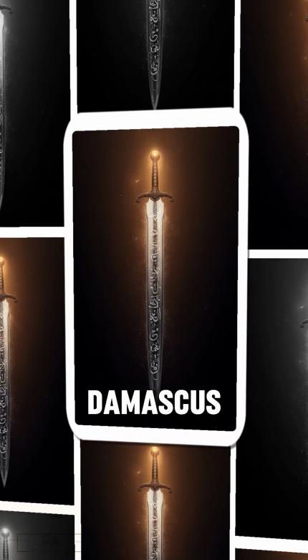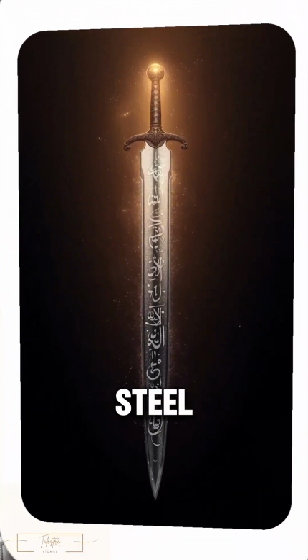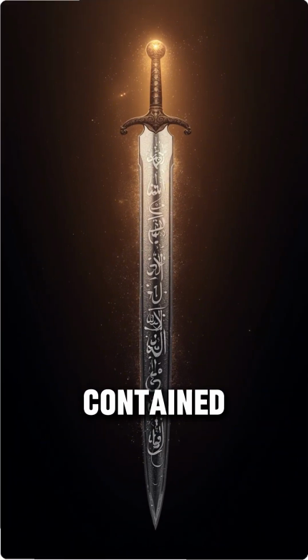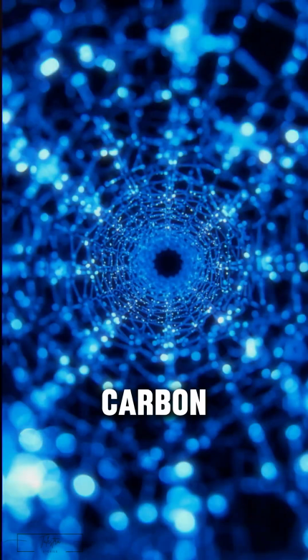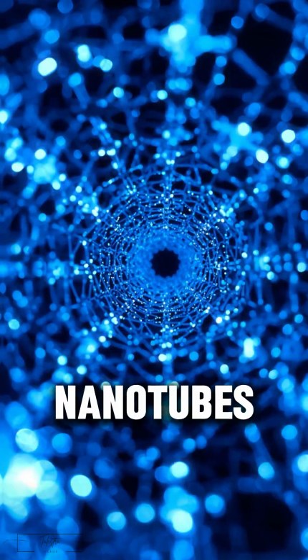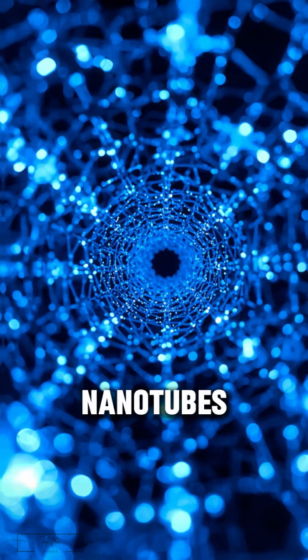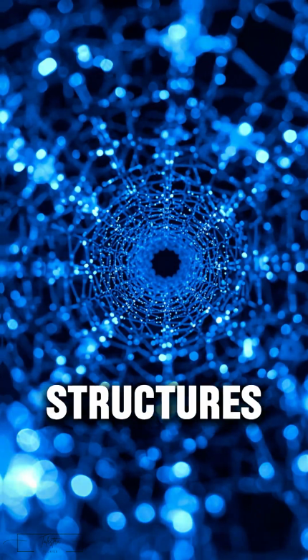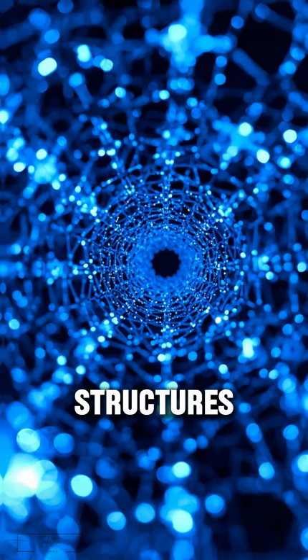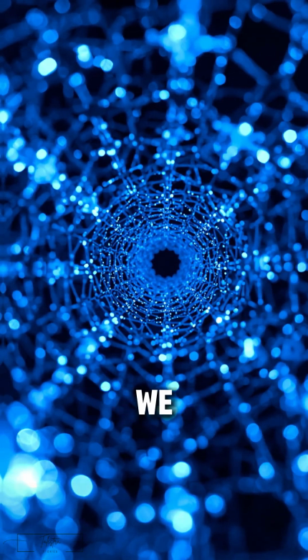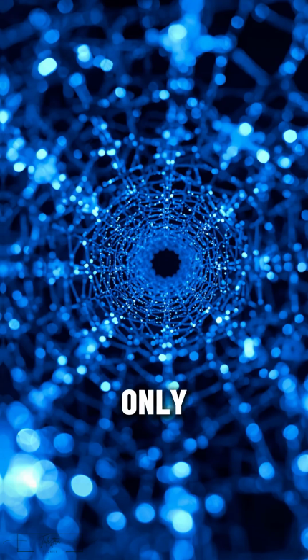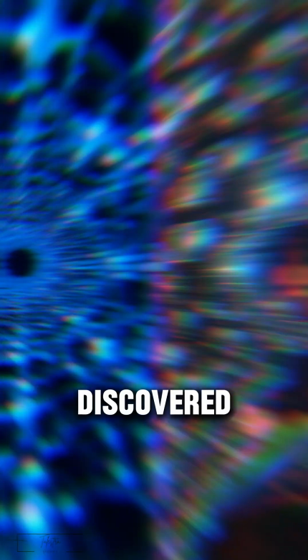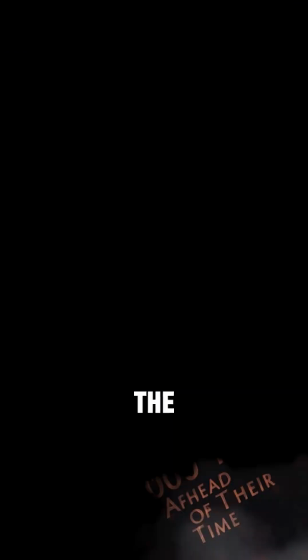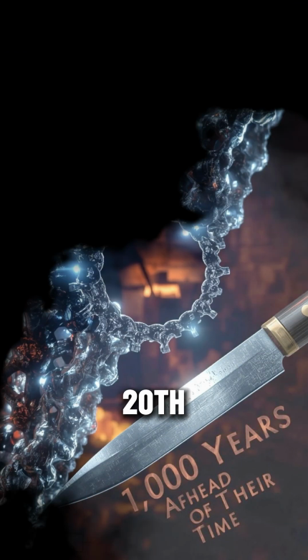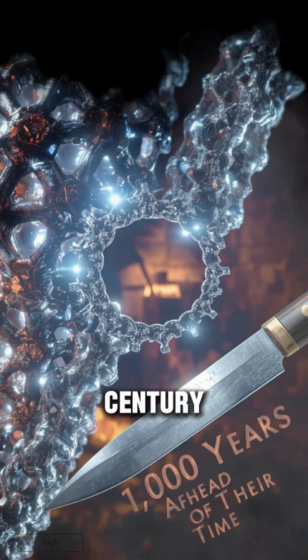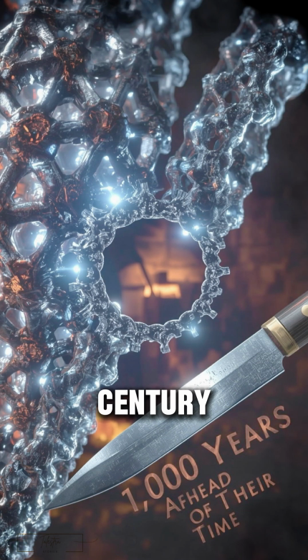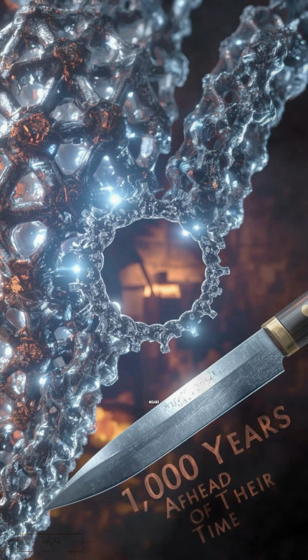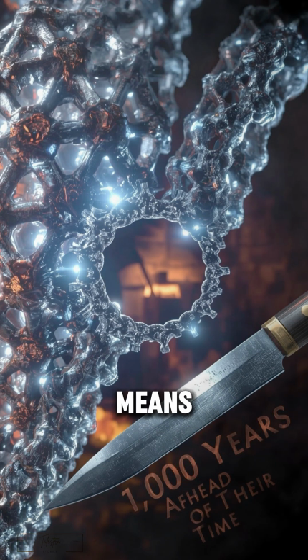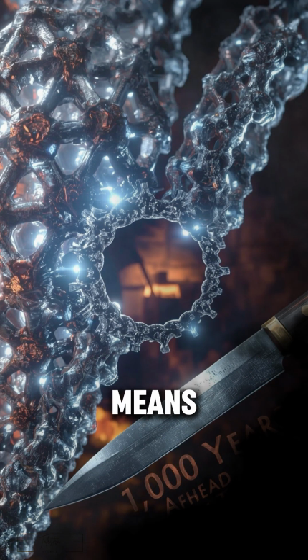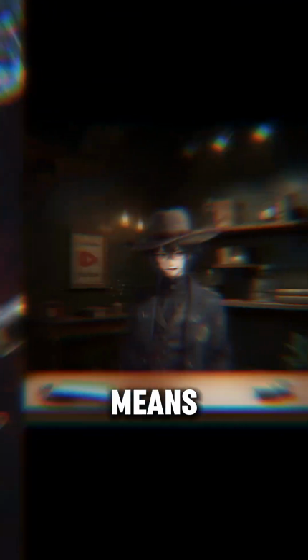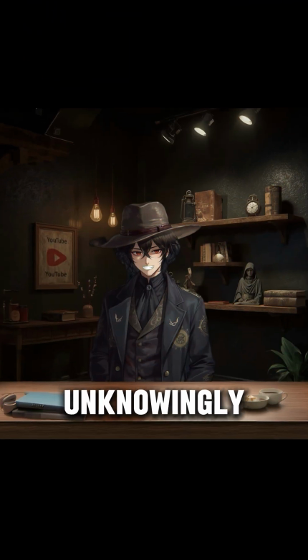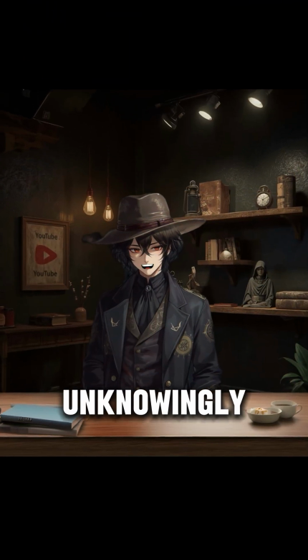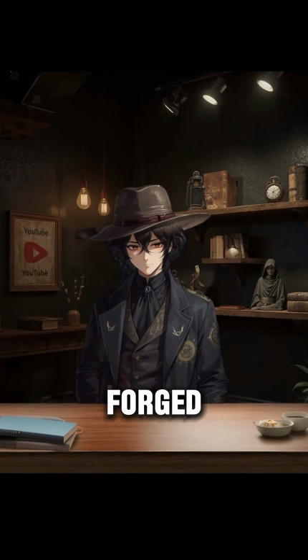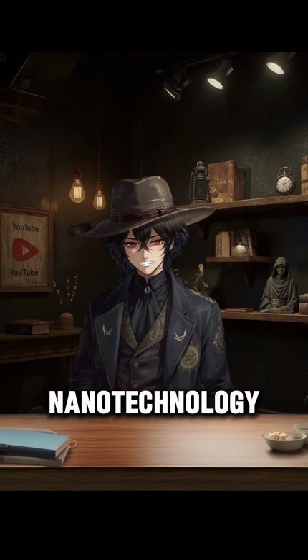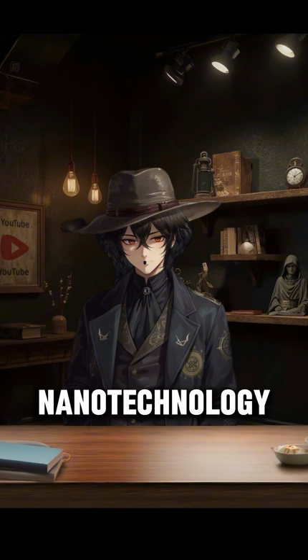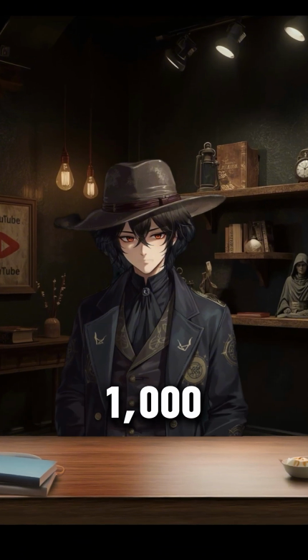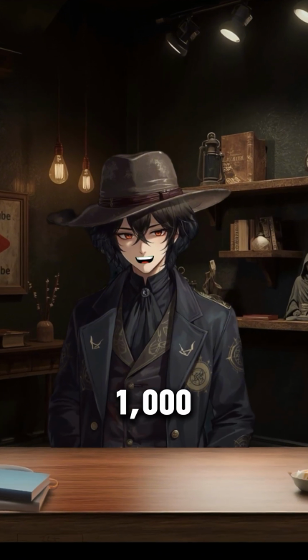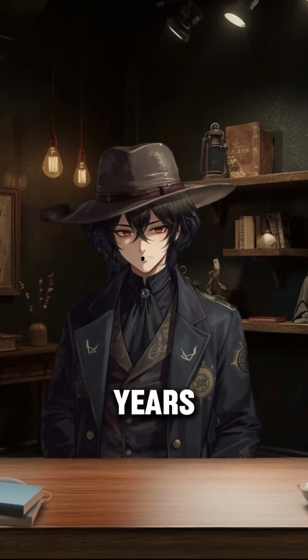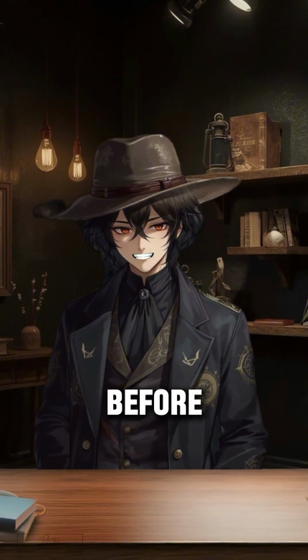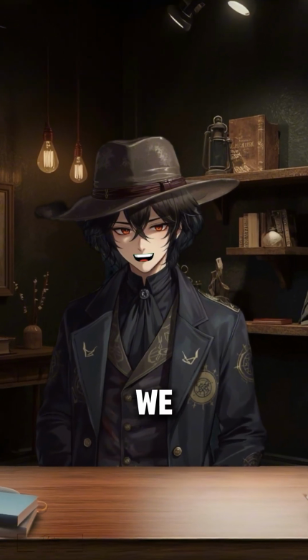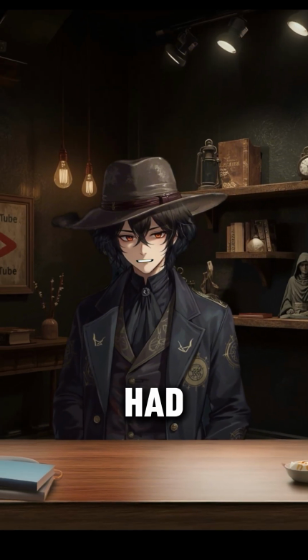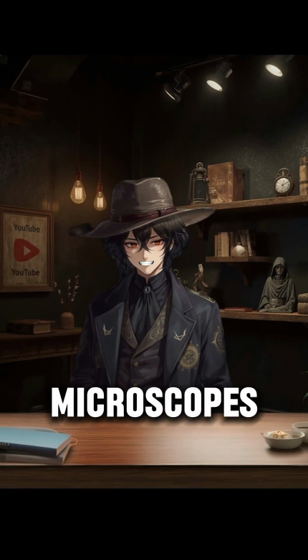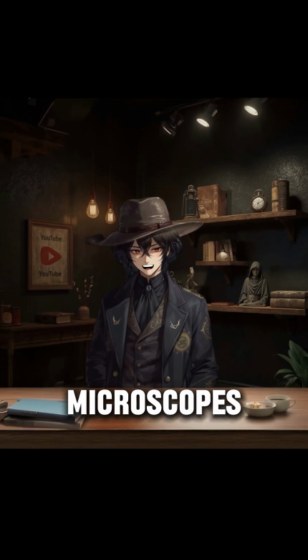Damascus steel contained carbon nanotubes — structures we only discovered in the 20th century. It means ancient smiths unknowingly forged nanotechnology a thousand years before we even had microscopes.